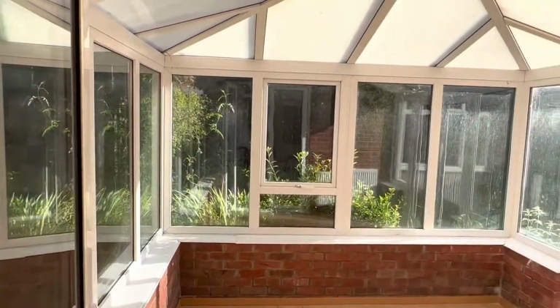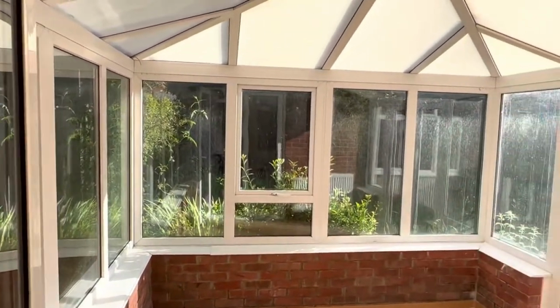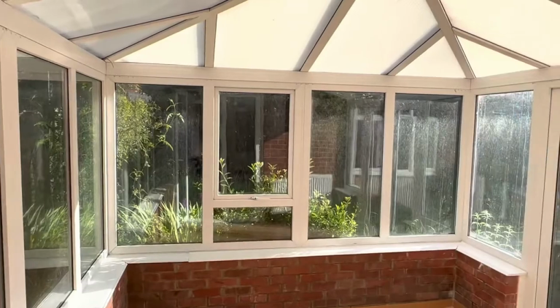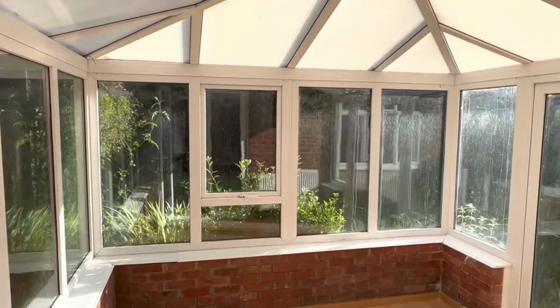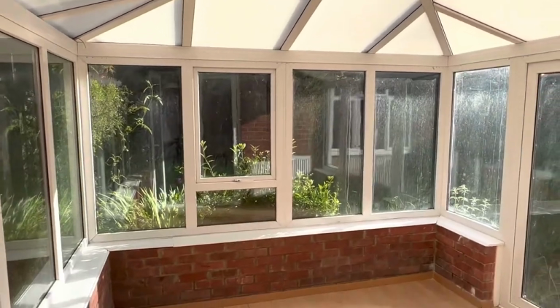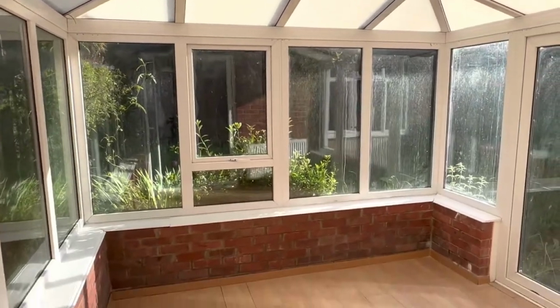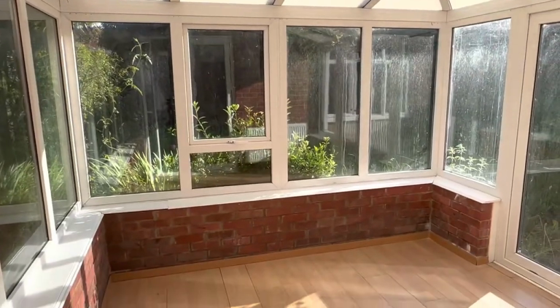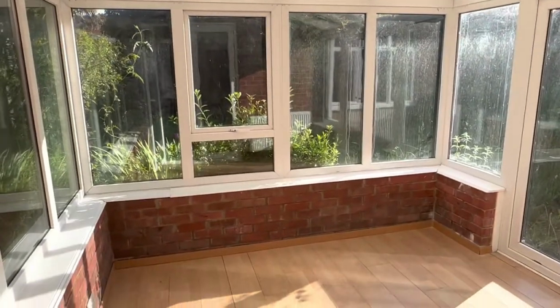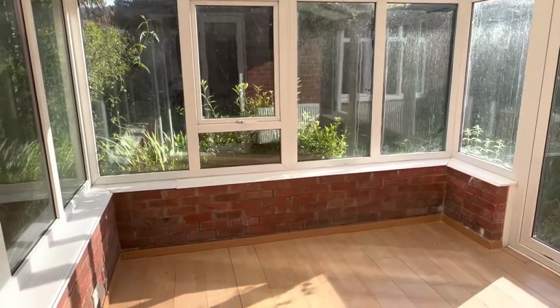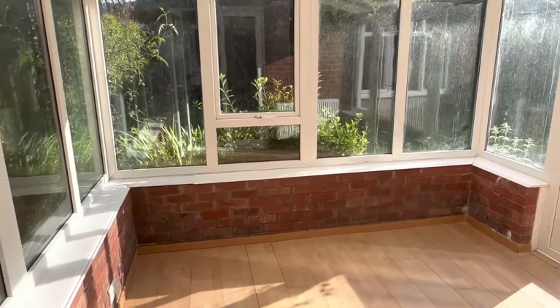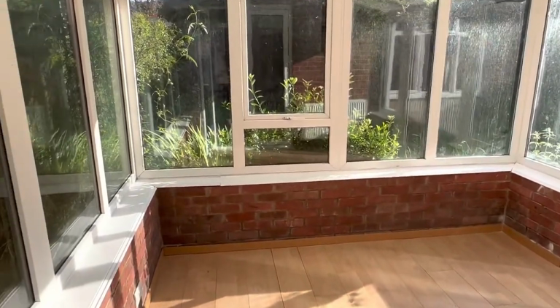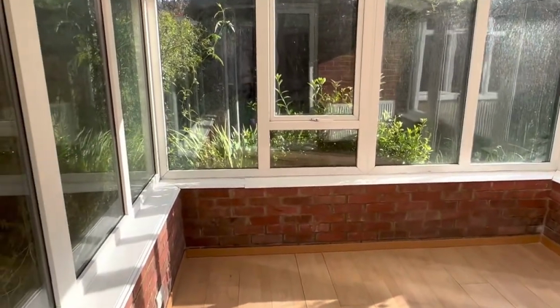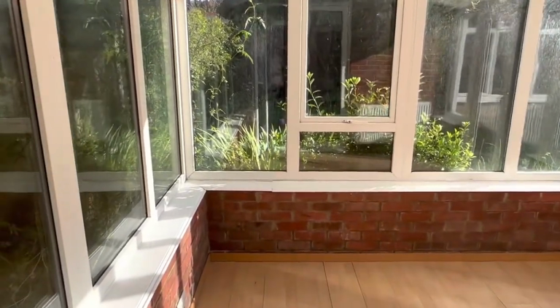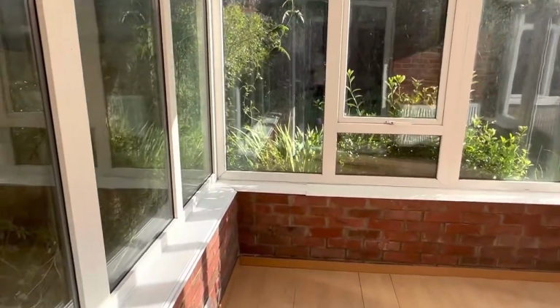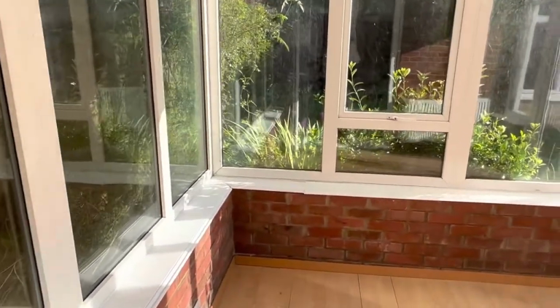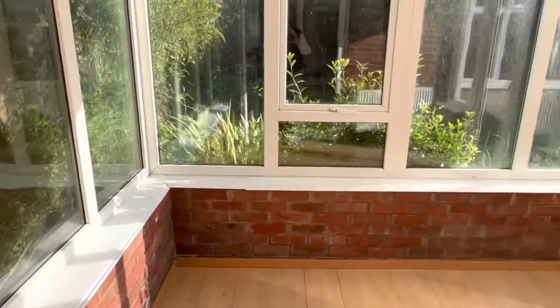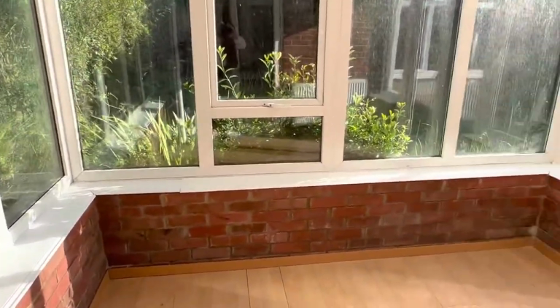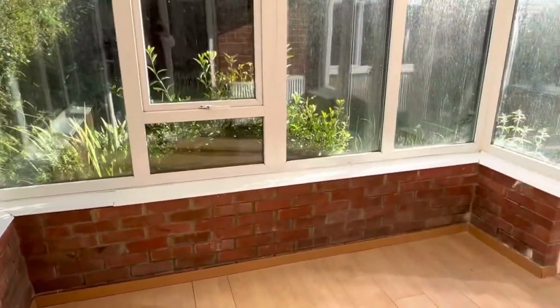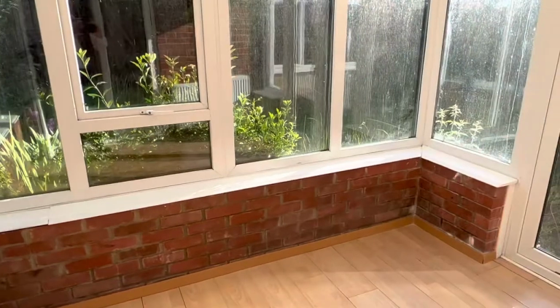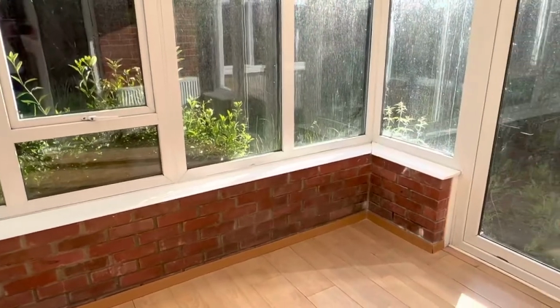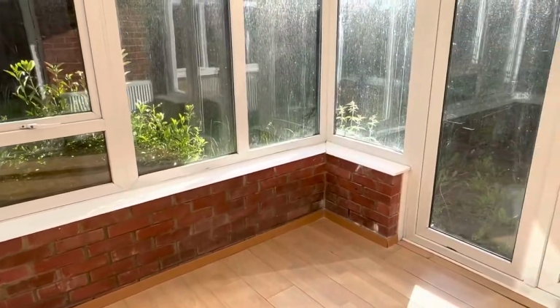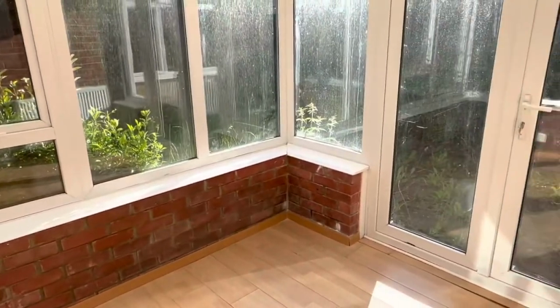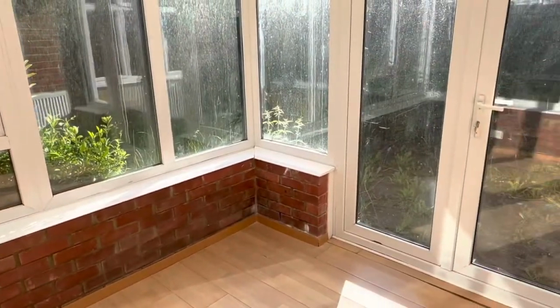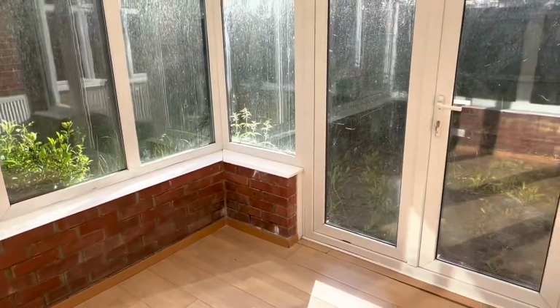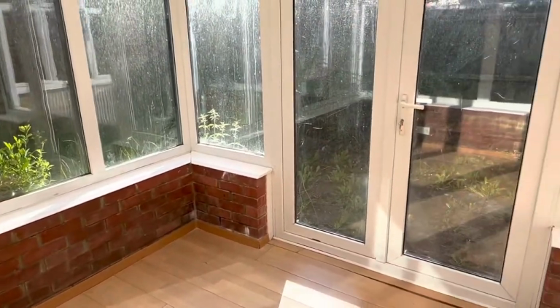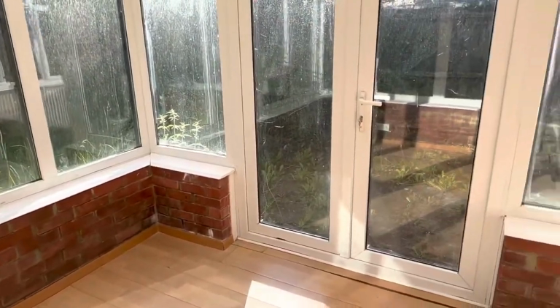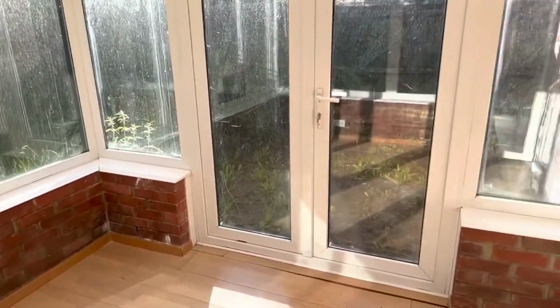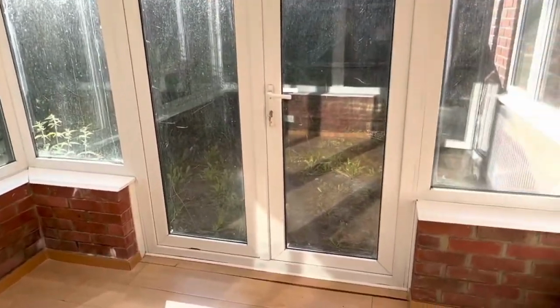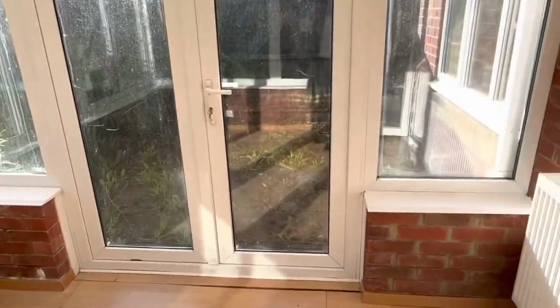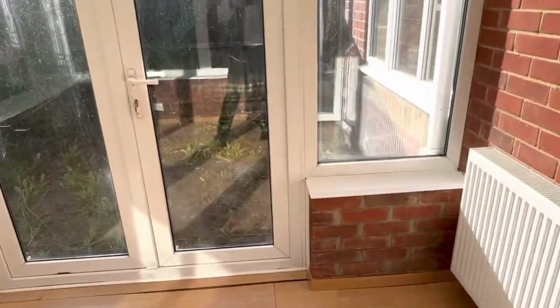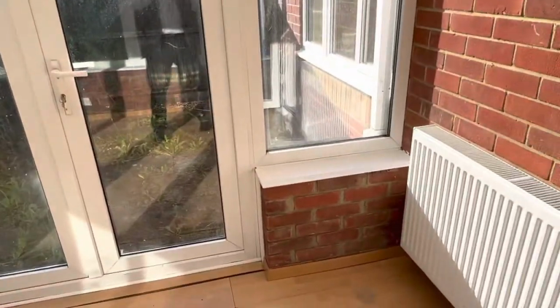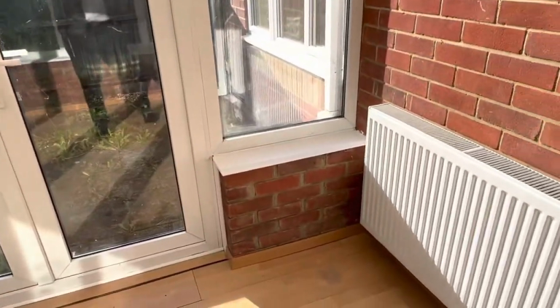Into the heated conservatory, heated from the mains gas central heating, with a brick-built base and uPVC double glazed elevations. Double doors open out onto the rear garden.